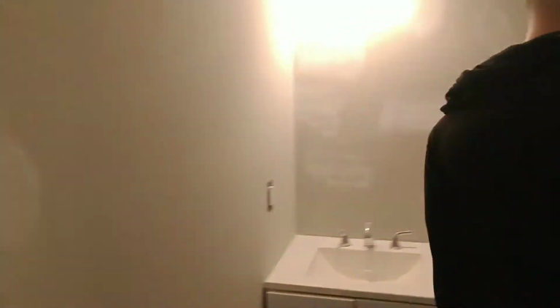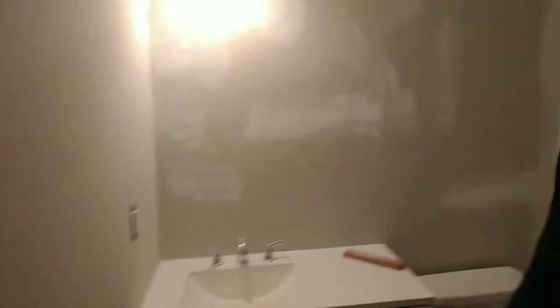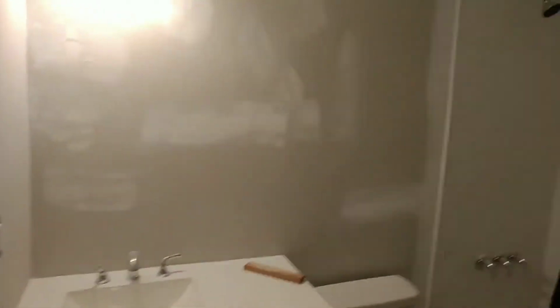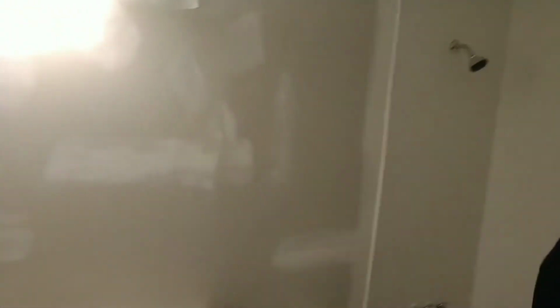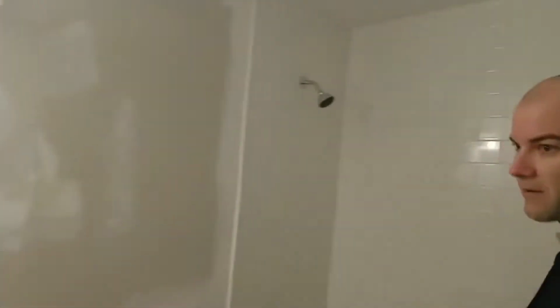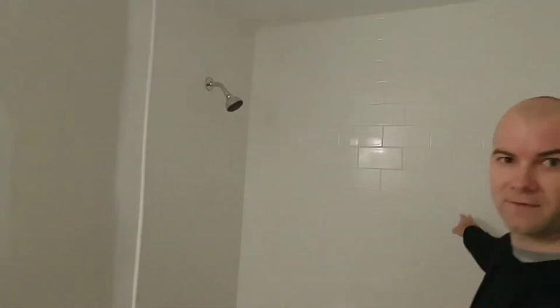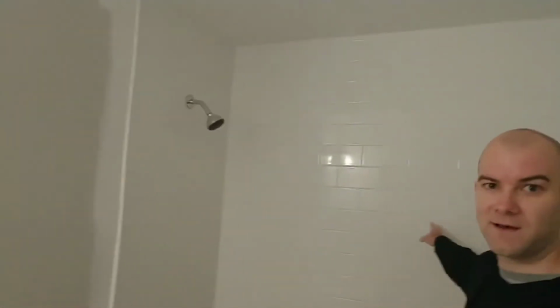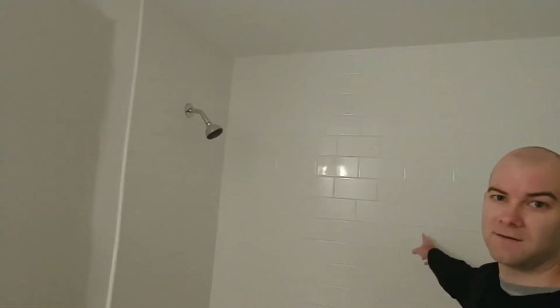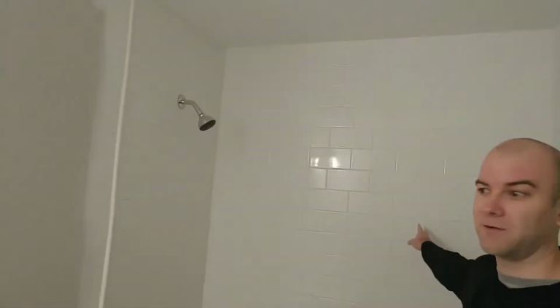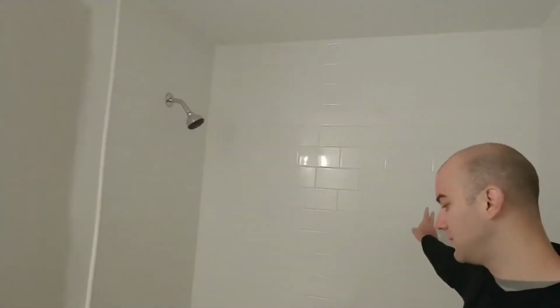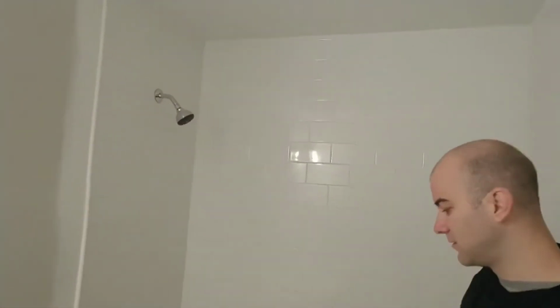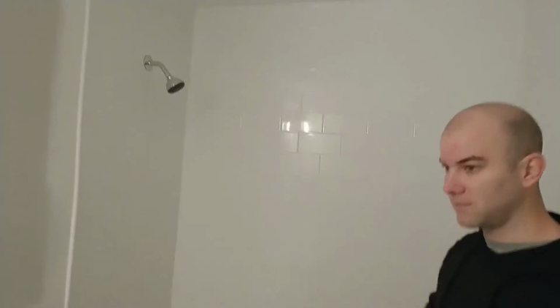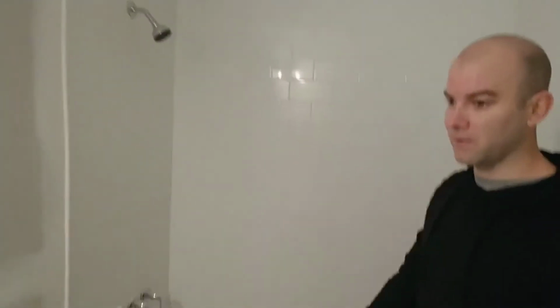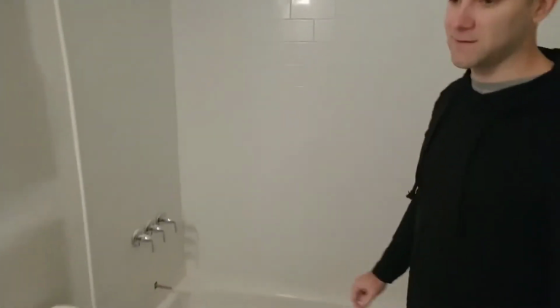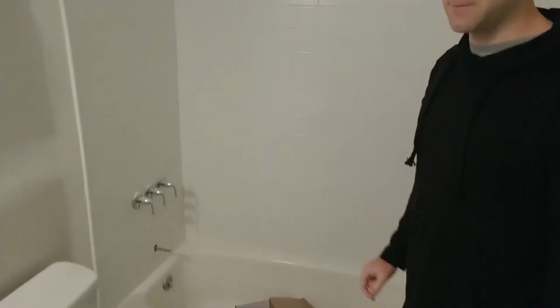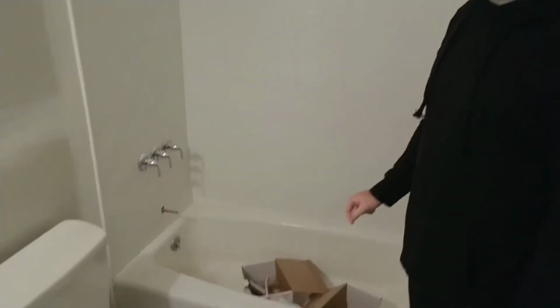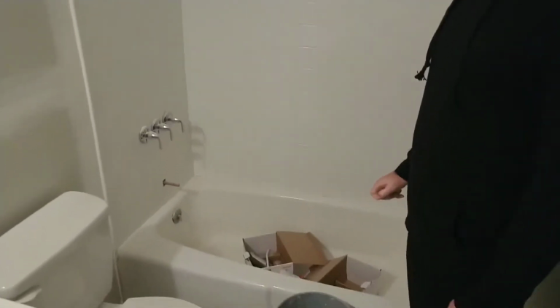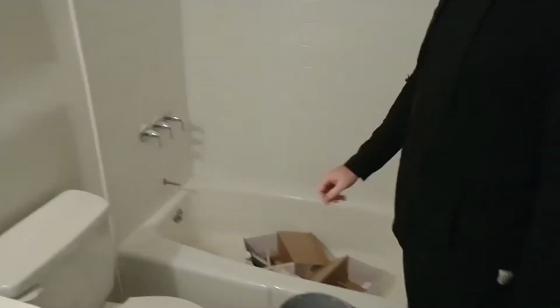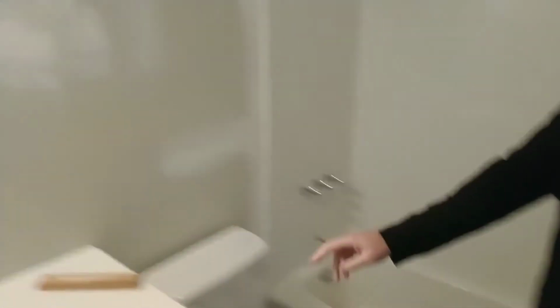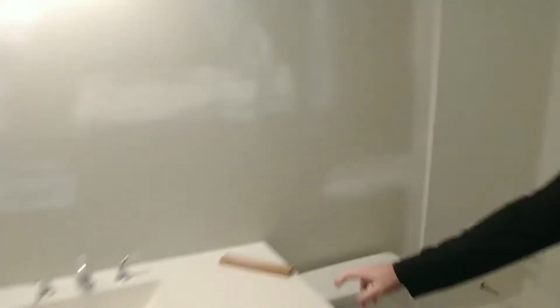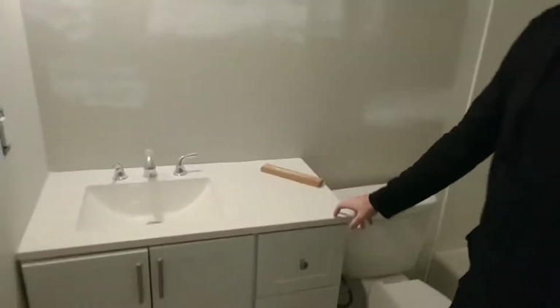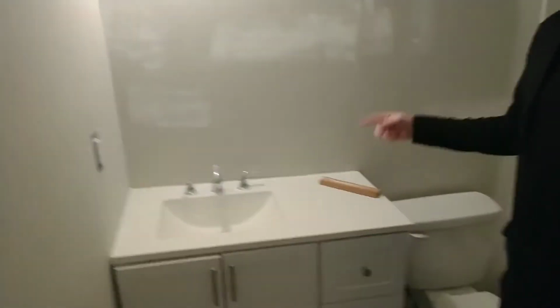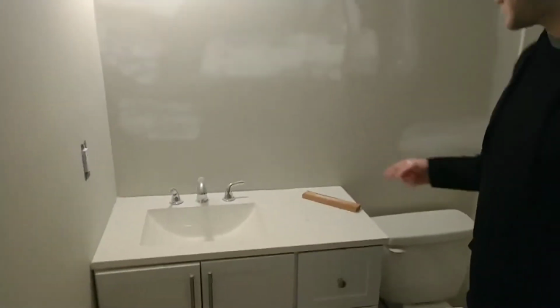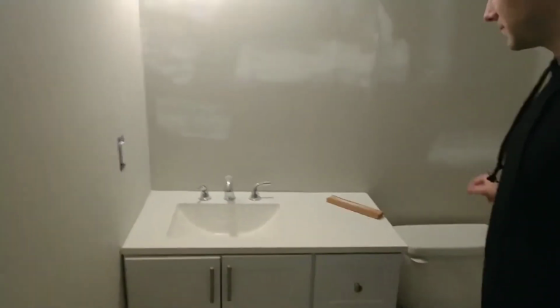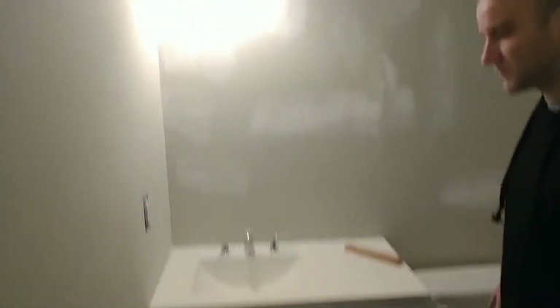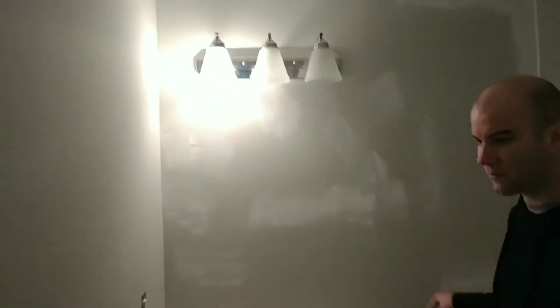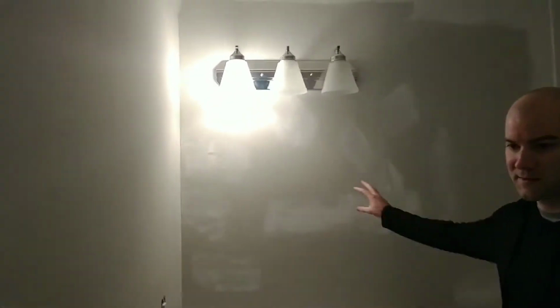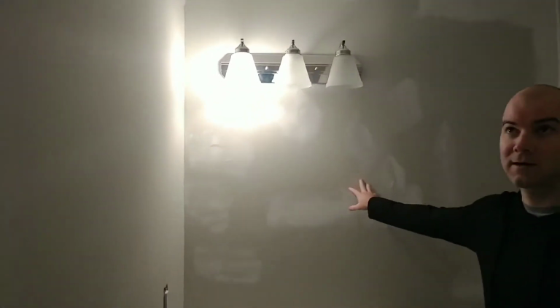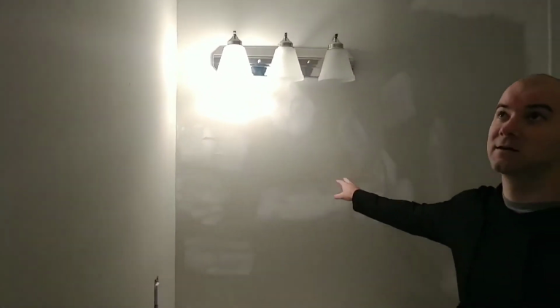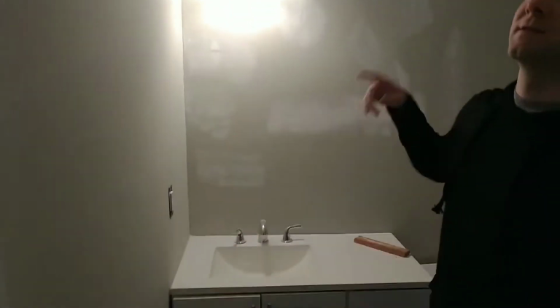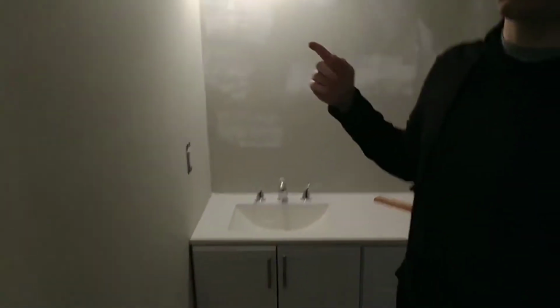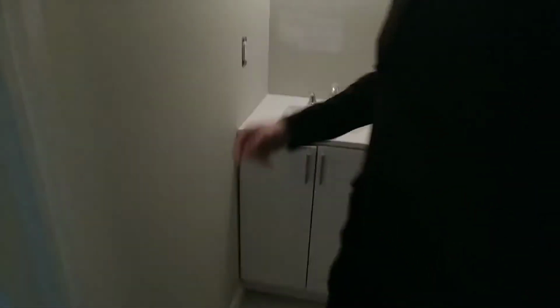Really happy with this shower. Subway tile throughout. We're going to refinish the tub. Vanity here is the same vanity as the other bathroom. Shower mirror is going to go here. Touch of pink throughout.